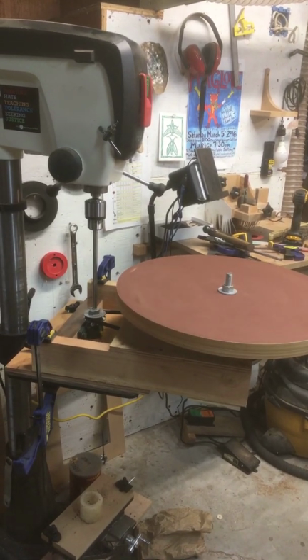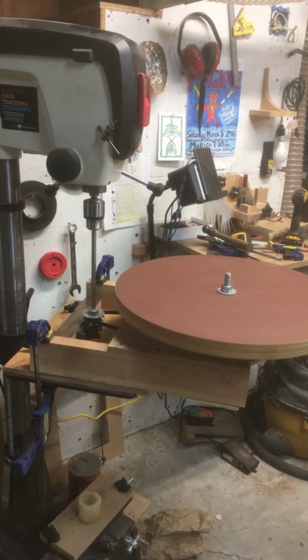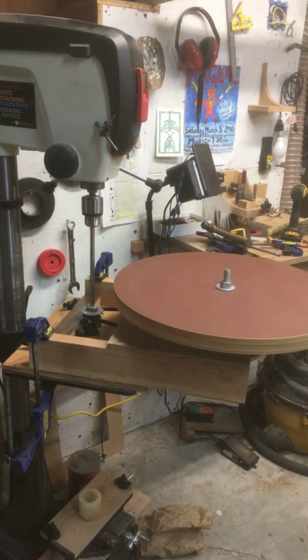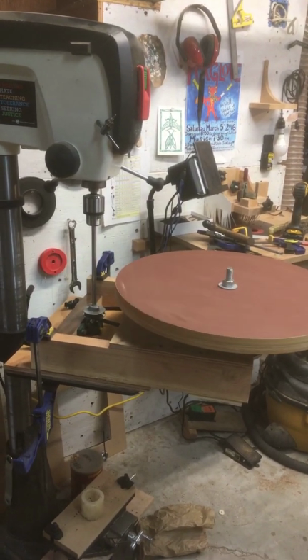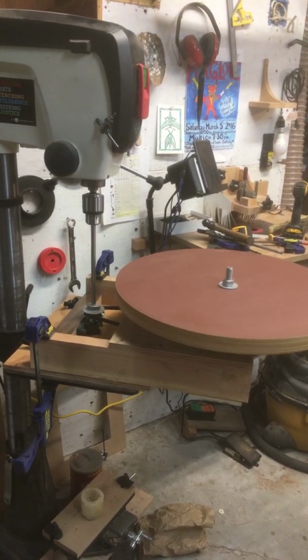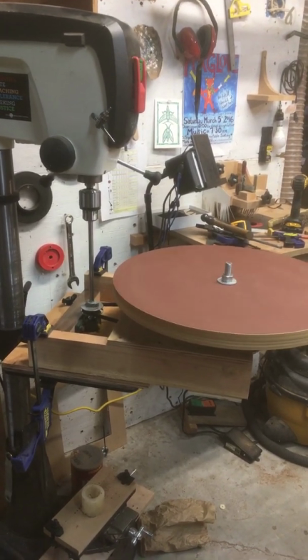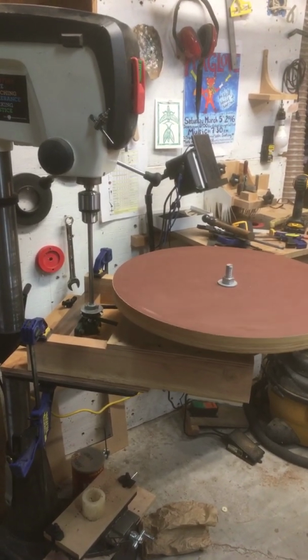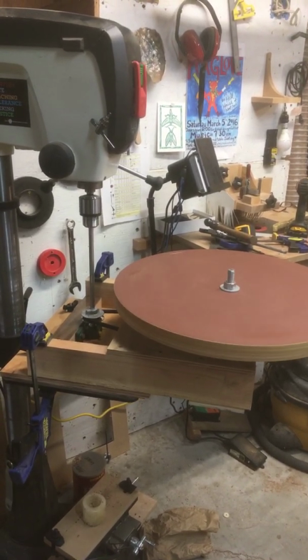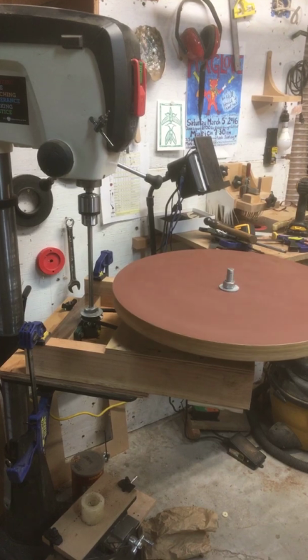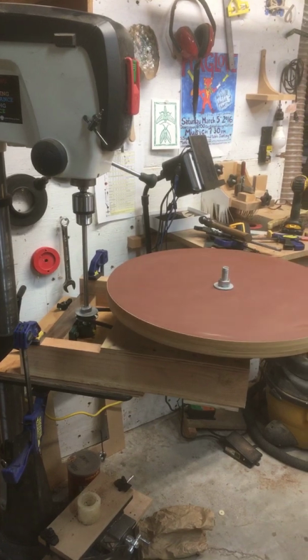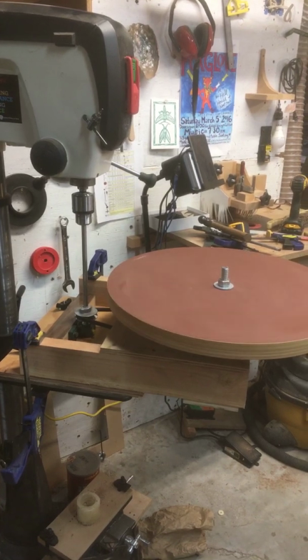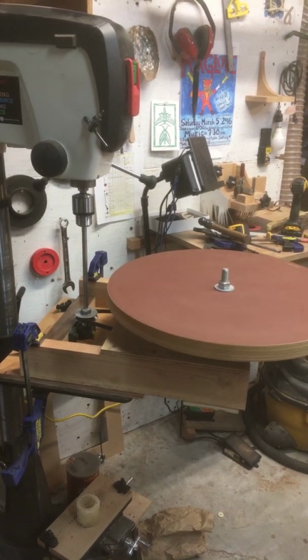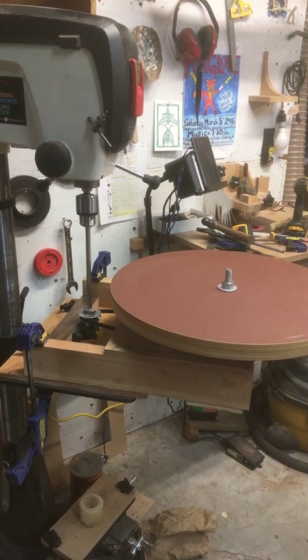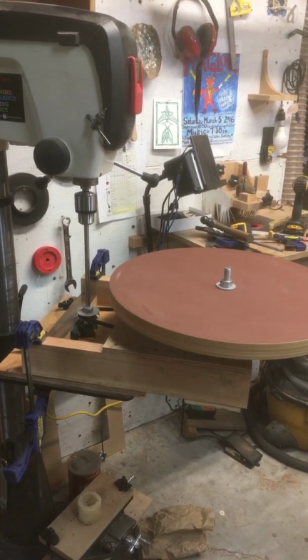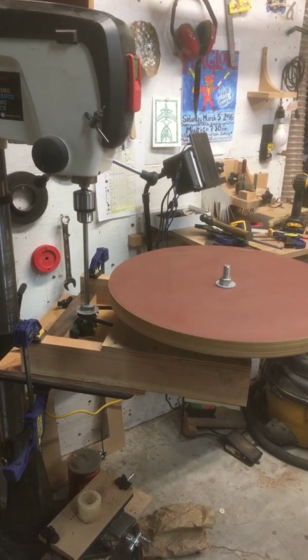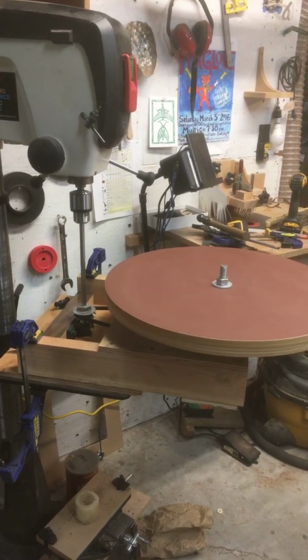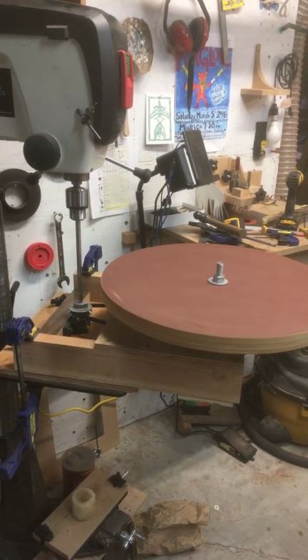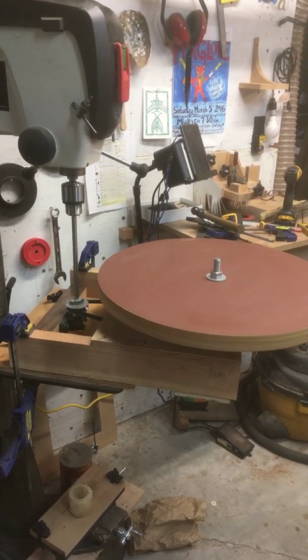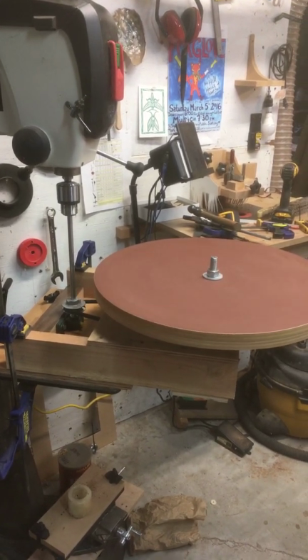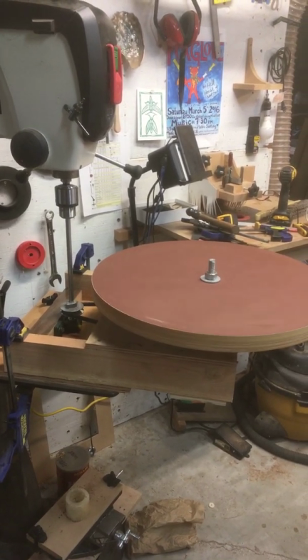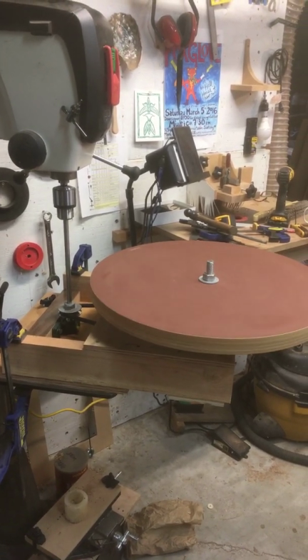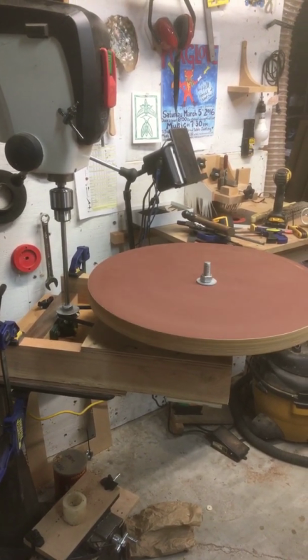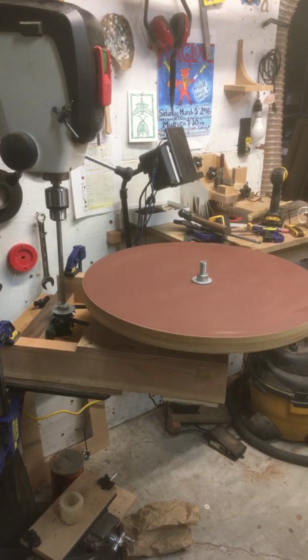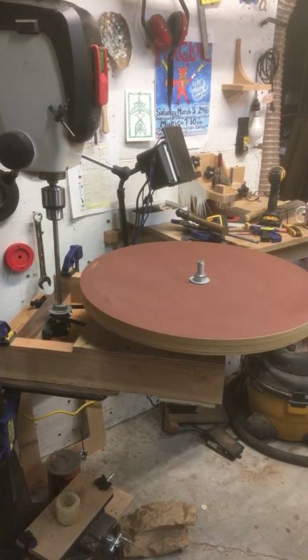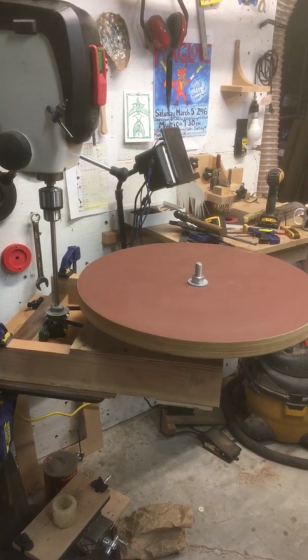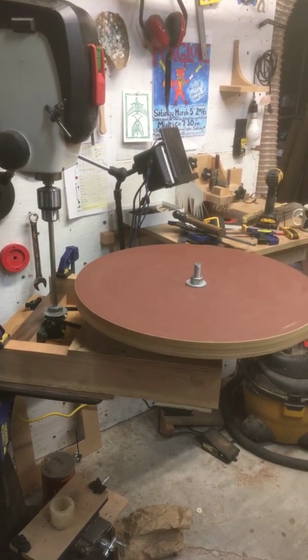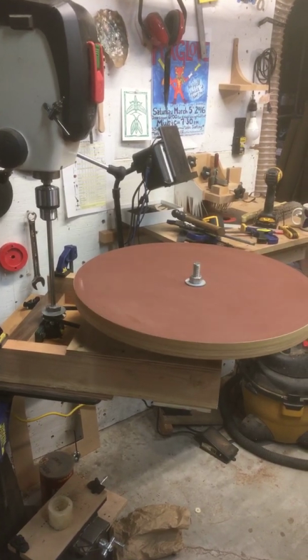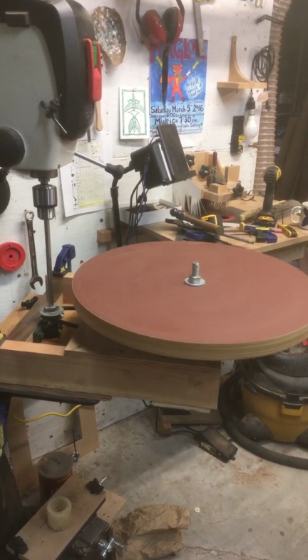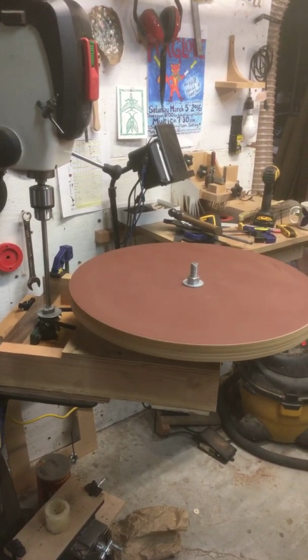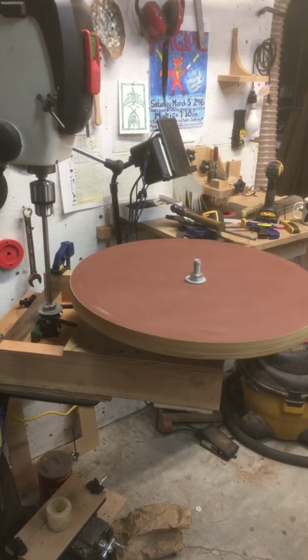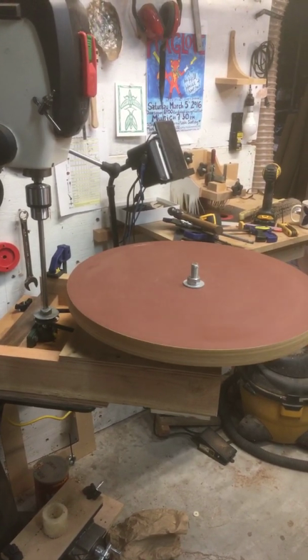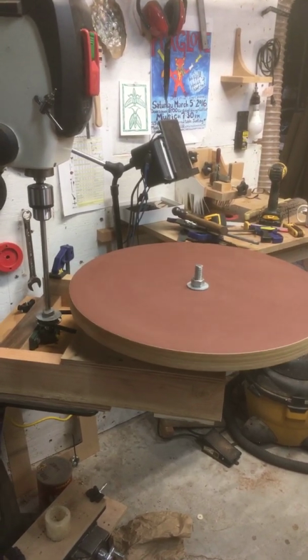Hello. I wanted to show you a little device I created using my drill press to help create the radius on the back and the top of the sides of my guitar.